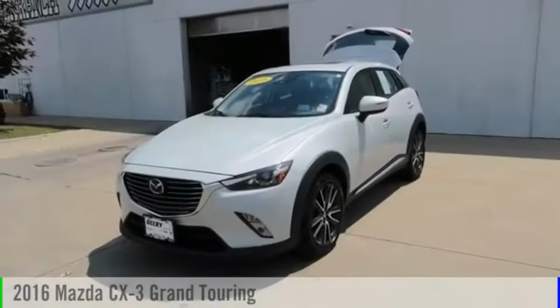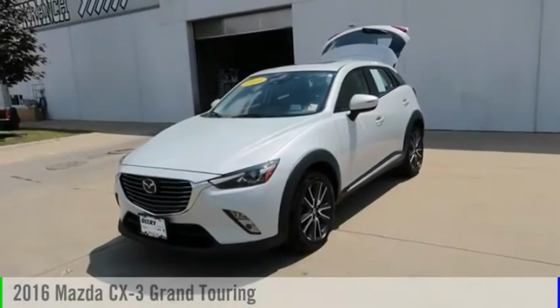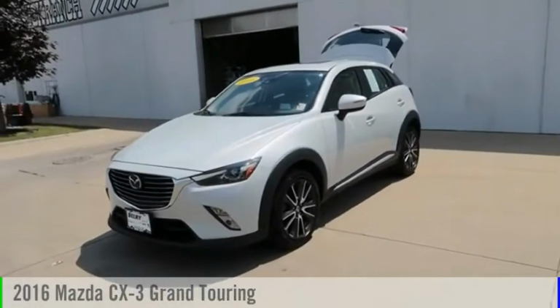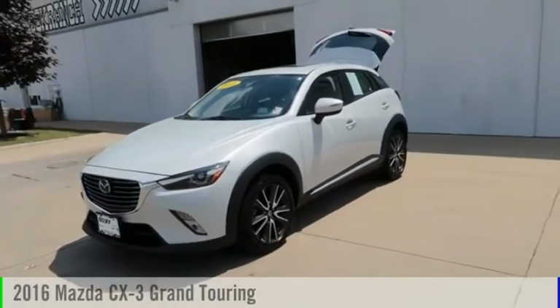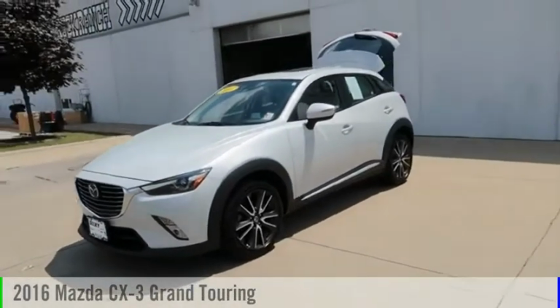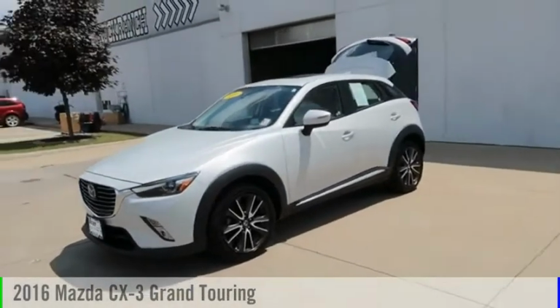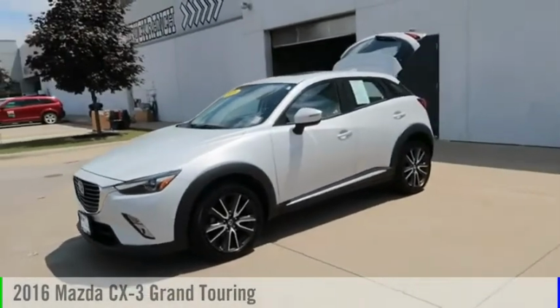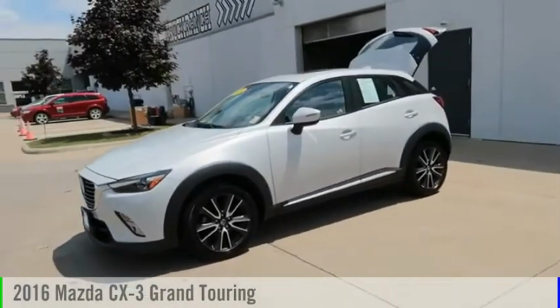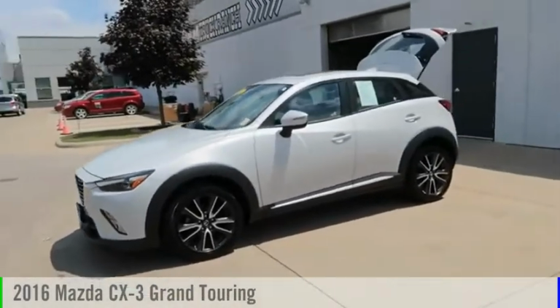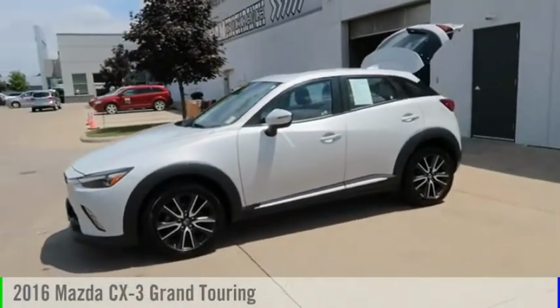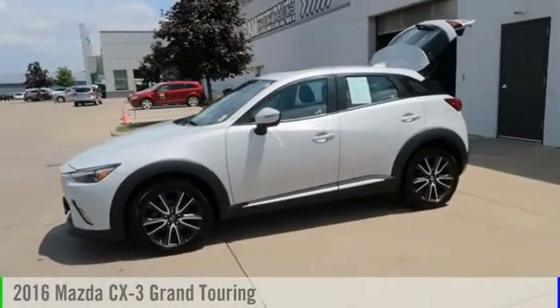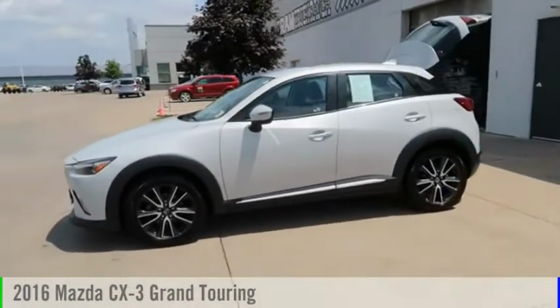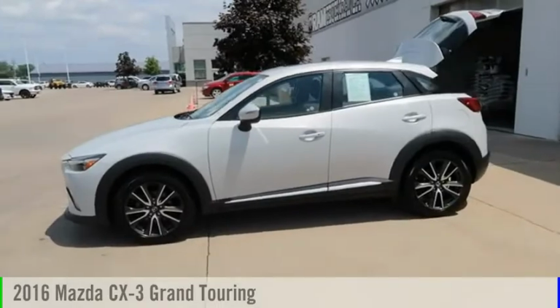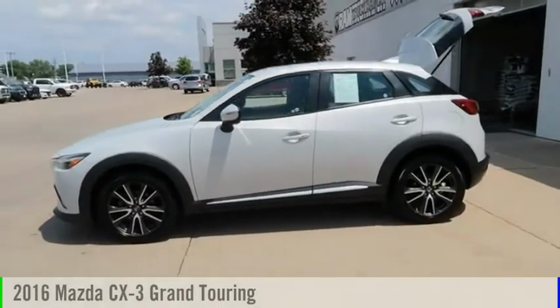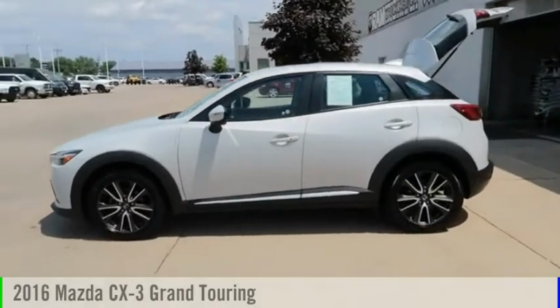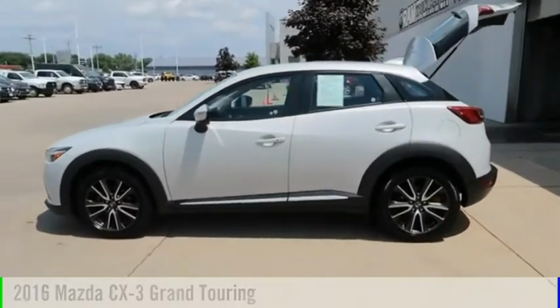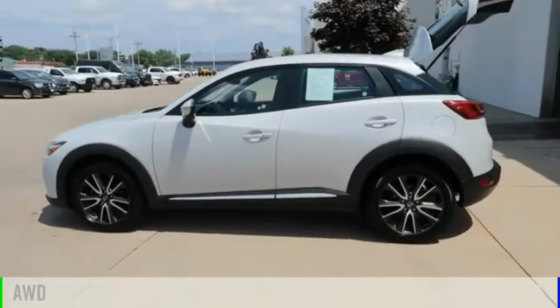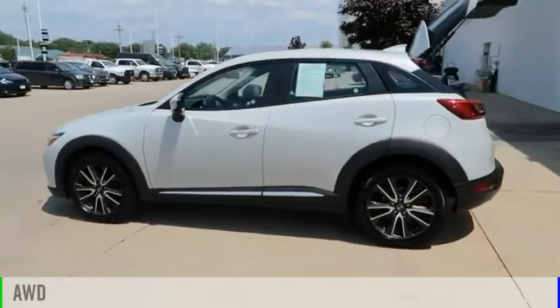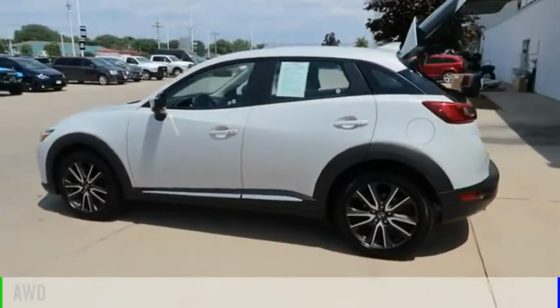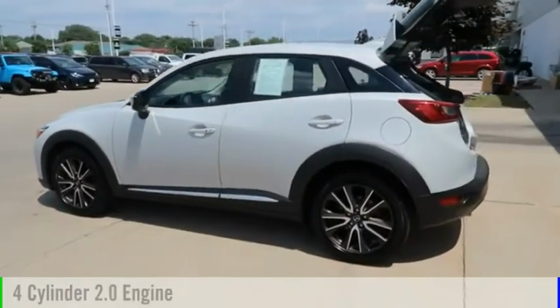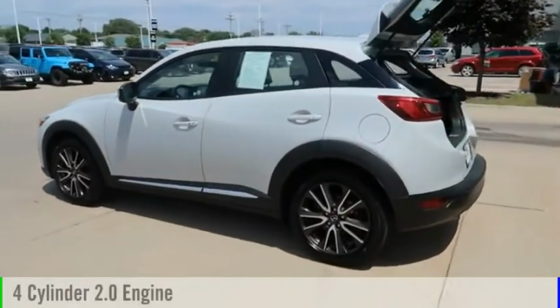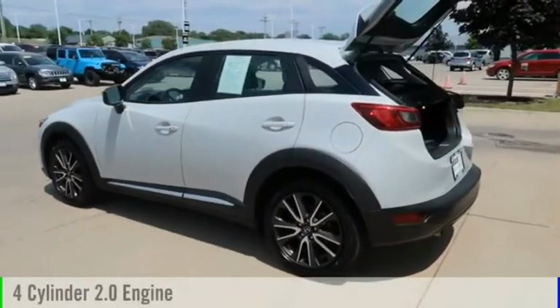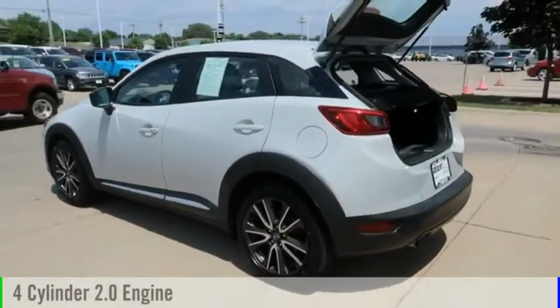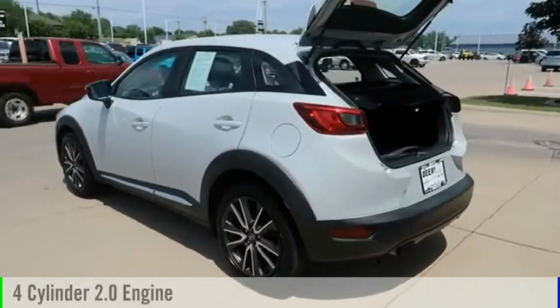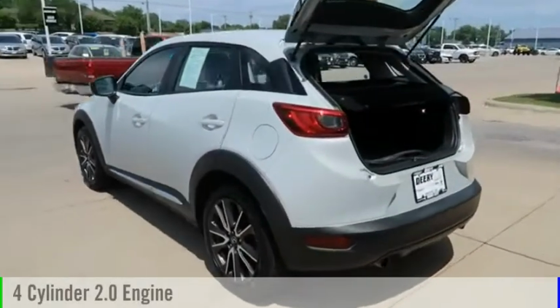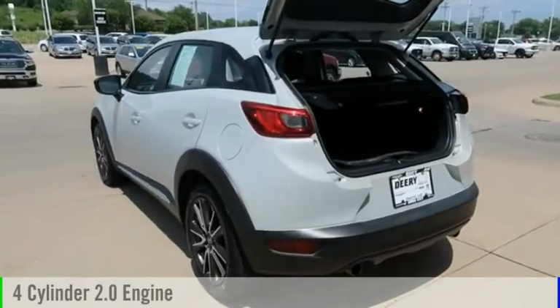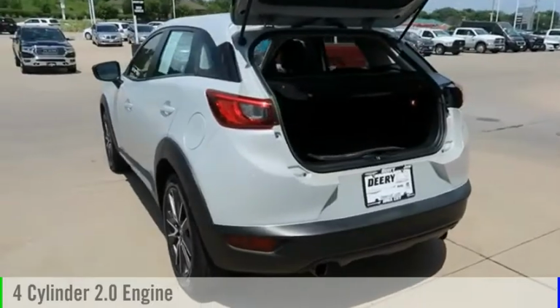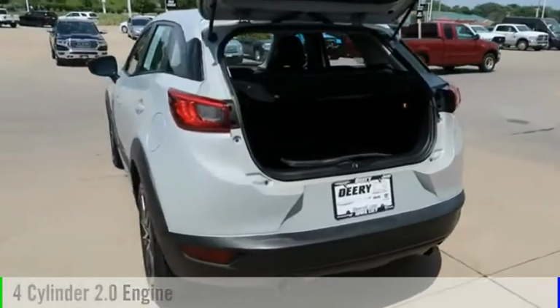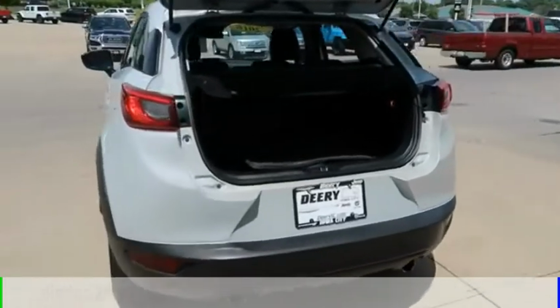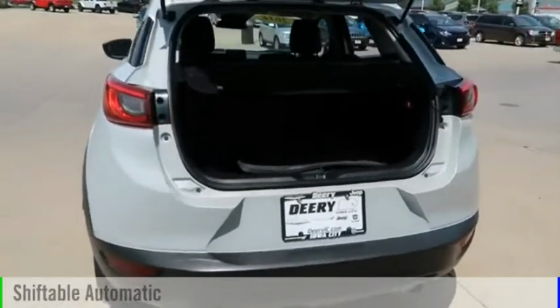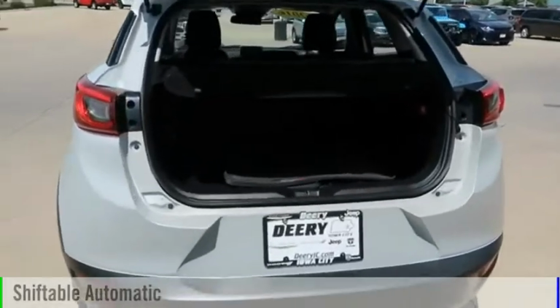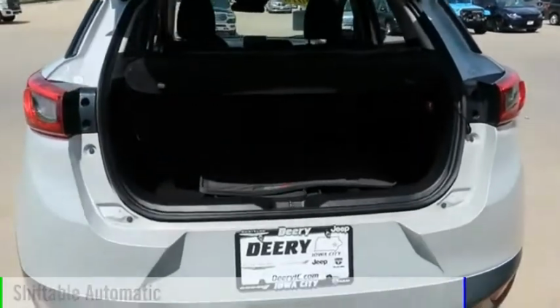Make a great choice today with the 2016 CX-3. This vehicle is powered by an all-wheel drive, 4-cylinder, 2.0-liter engine and comes with an automatic transmission.